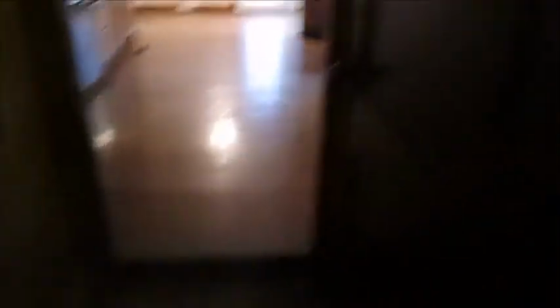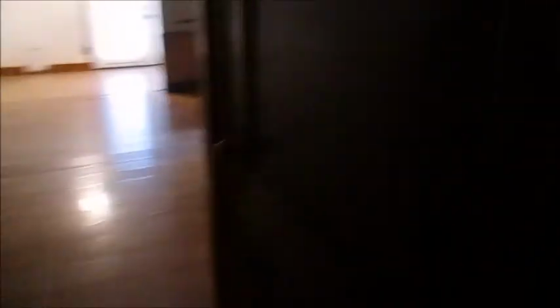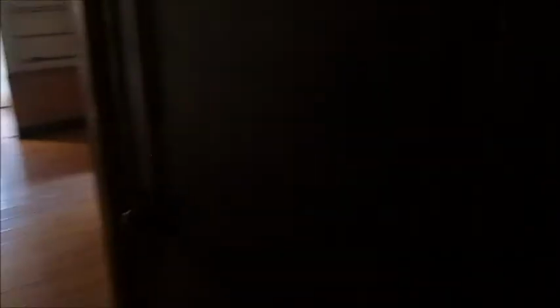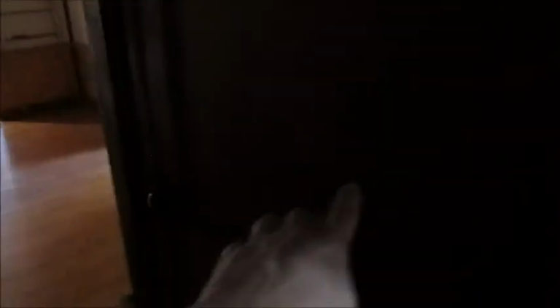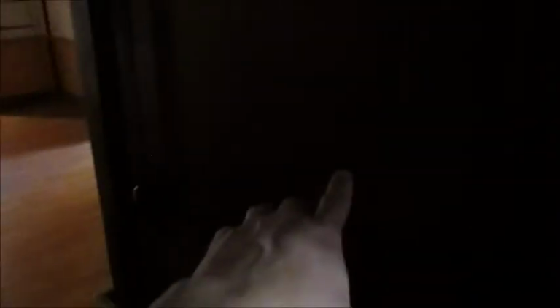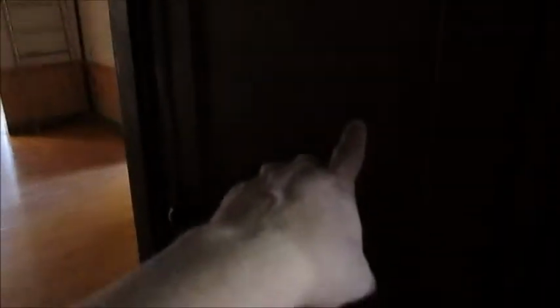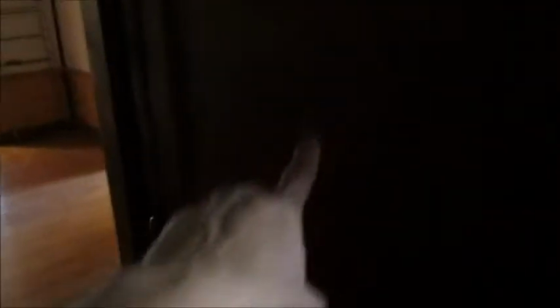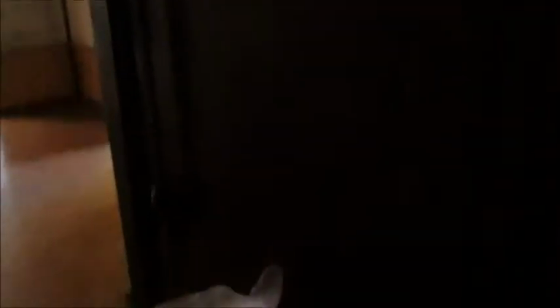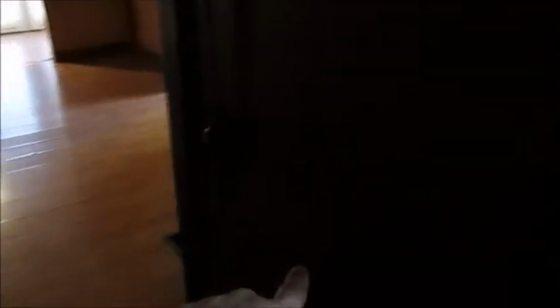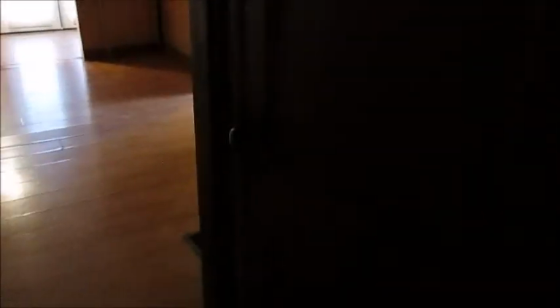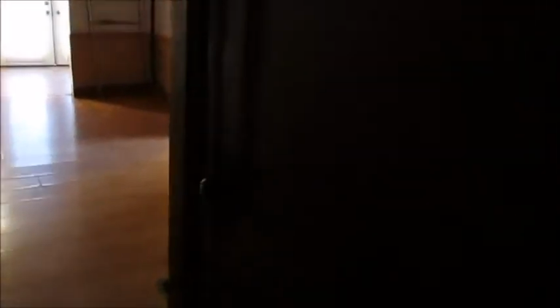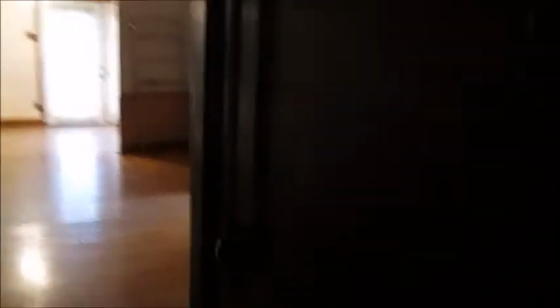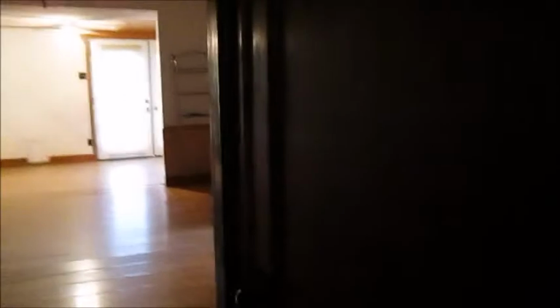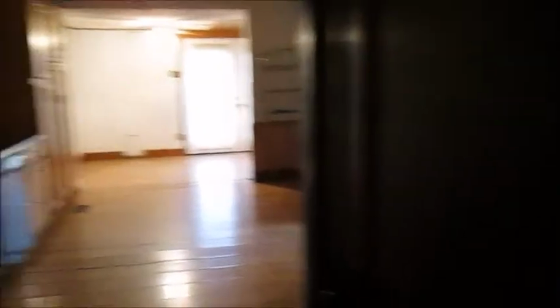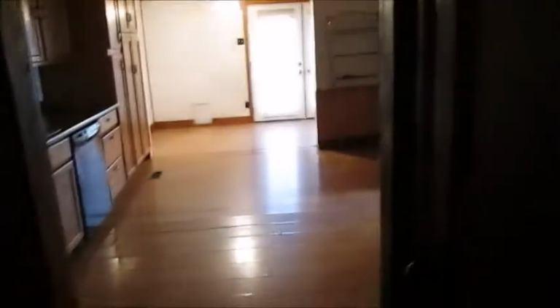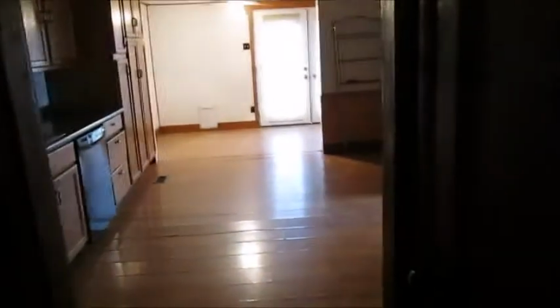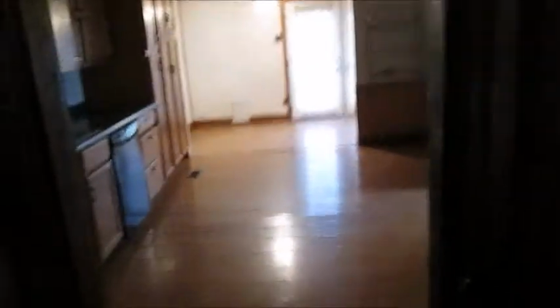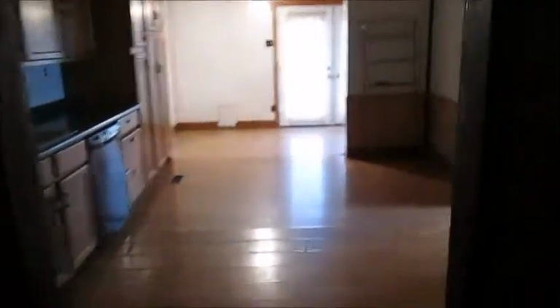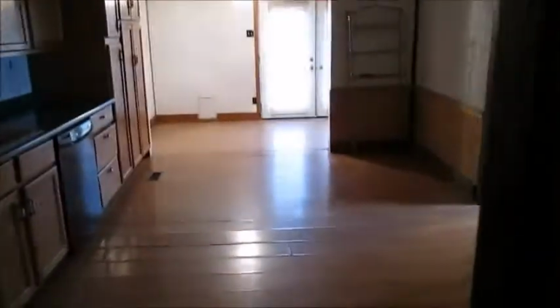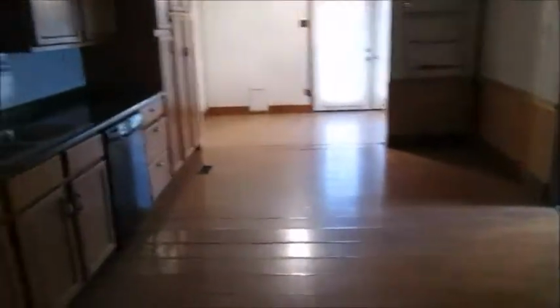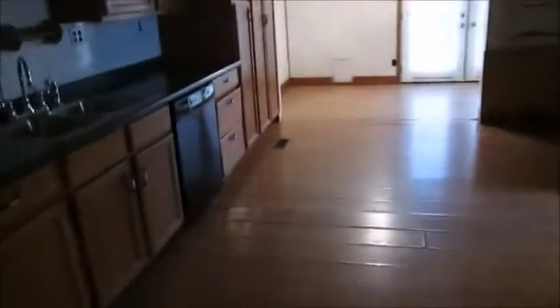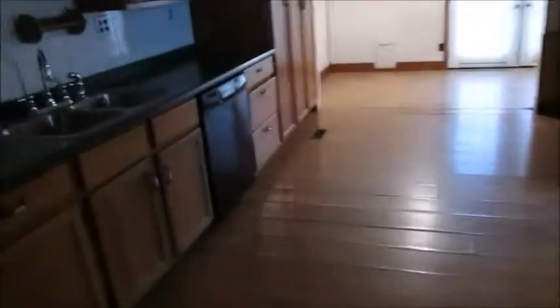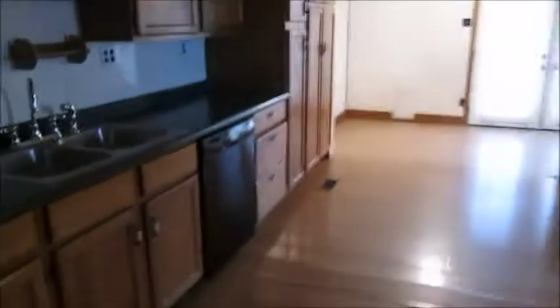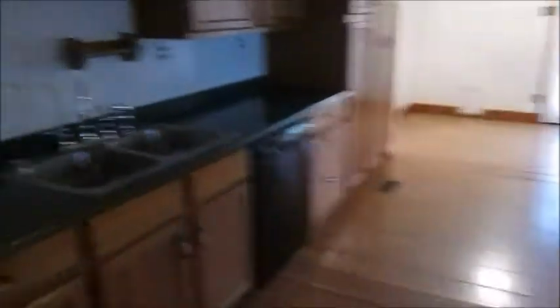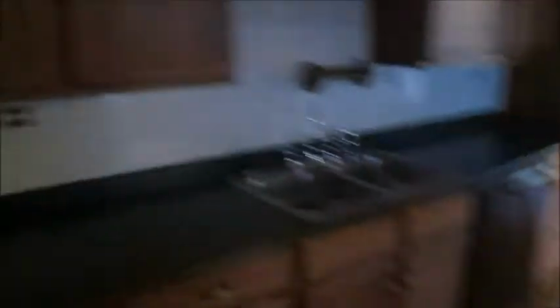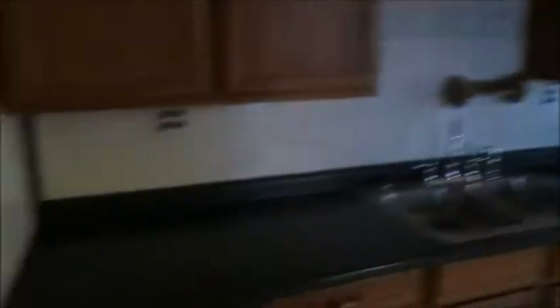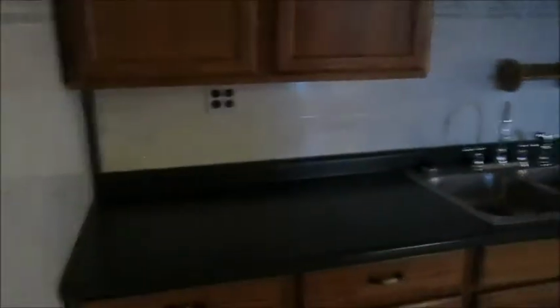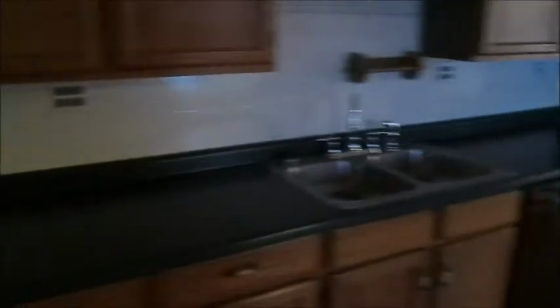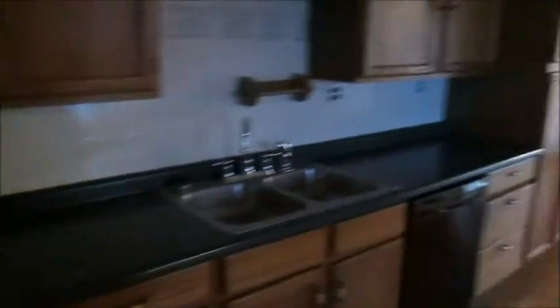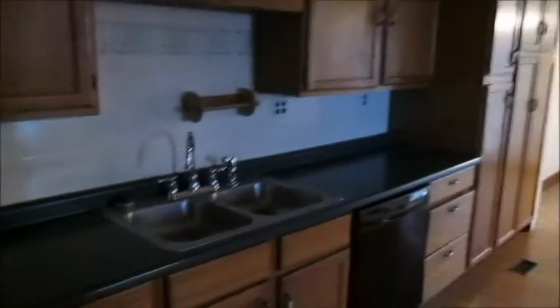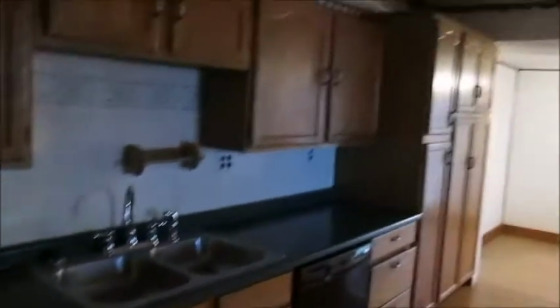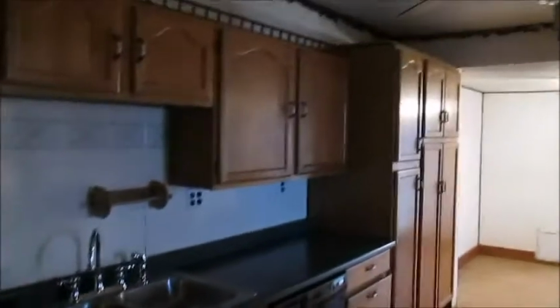This door goes to the basement, which holds the HVAC. It's a non-finished basement. And right into the kitchen — plenty of countertop space and cabinets.